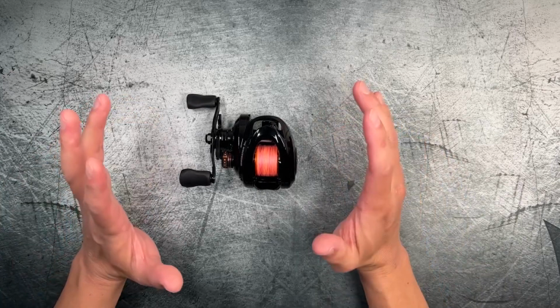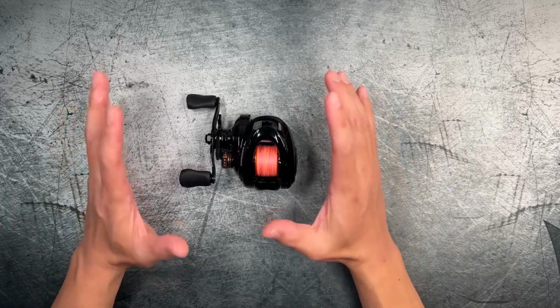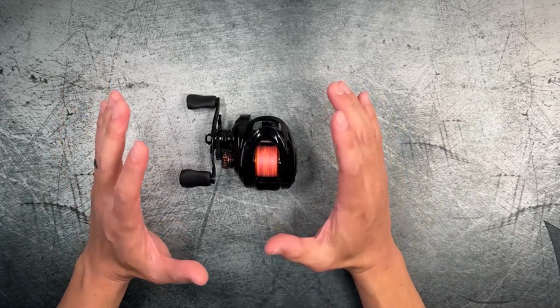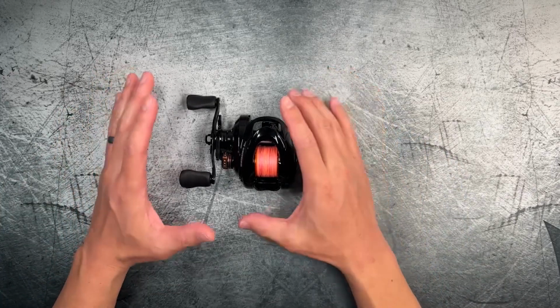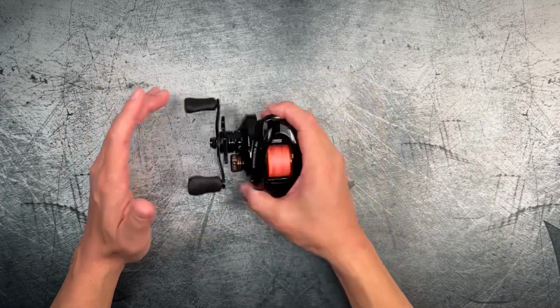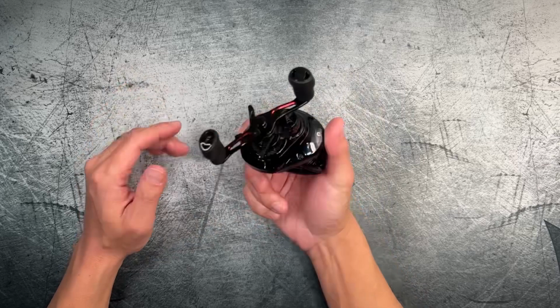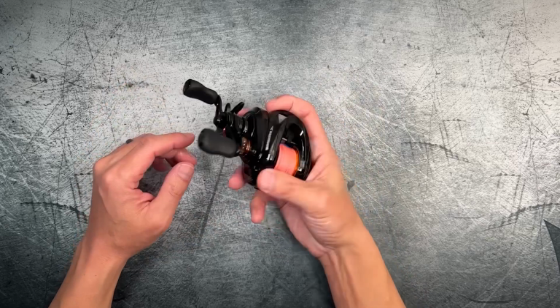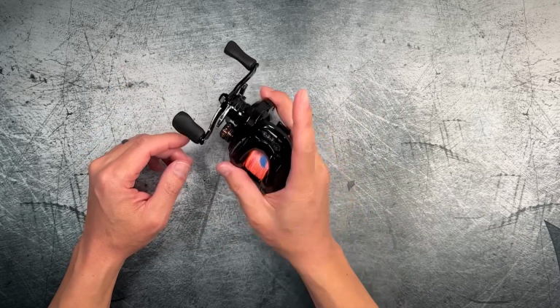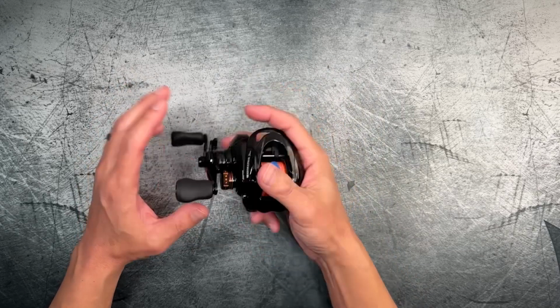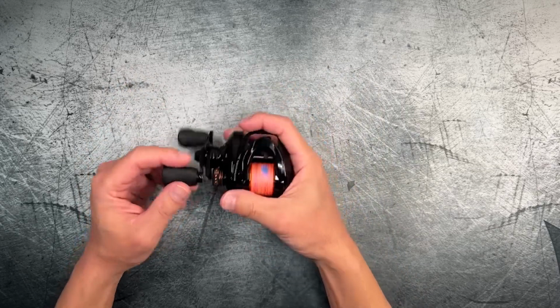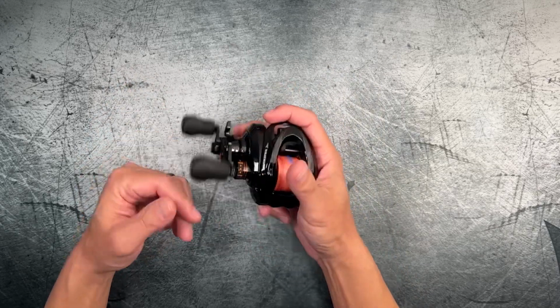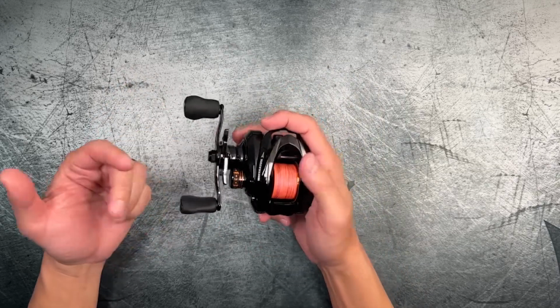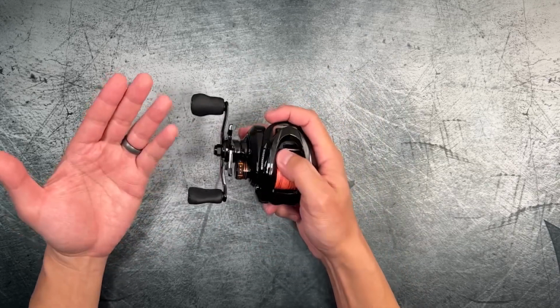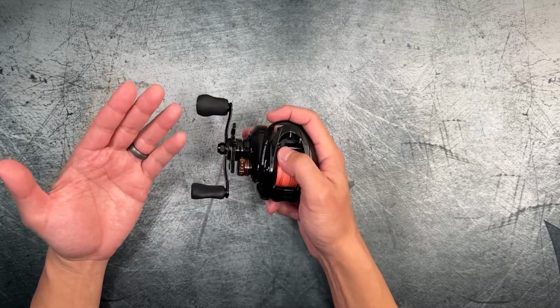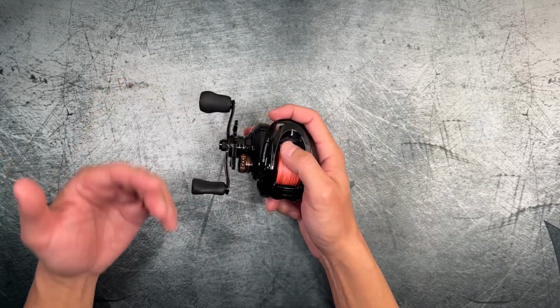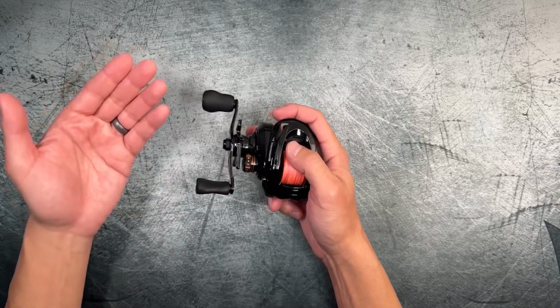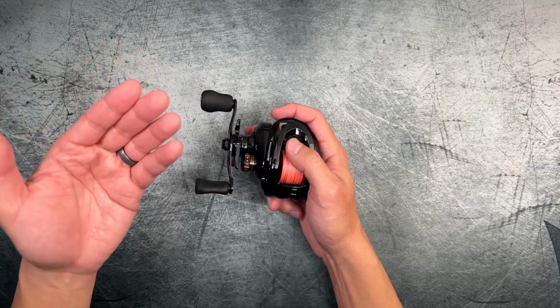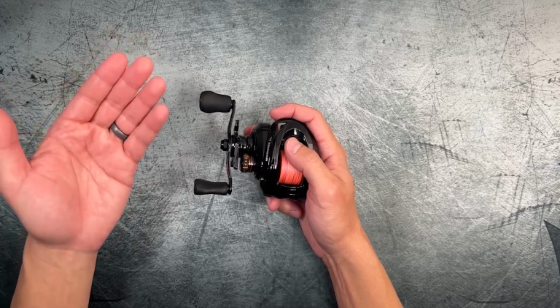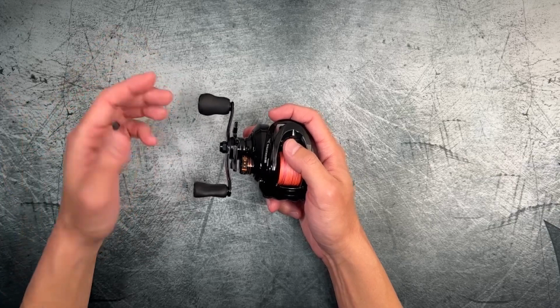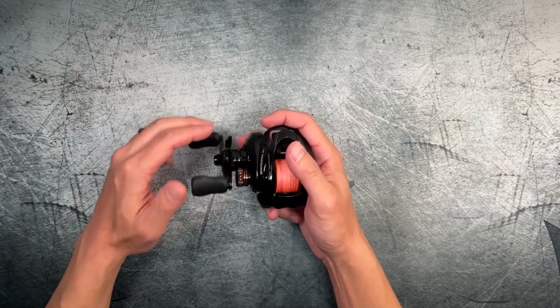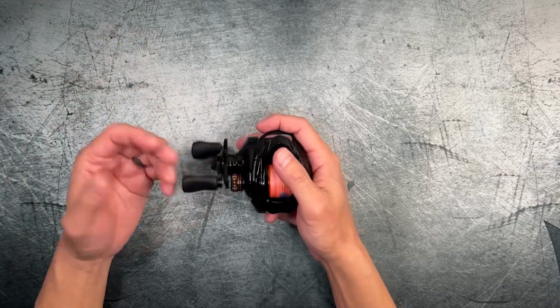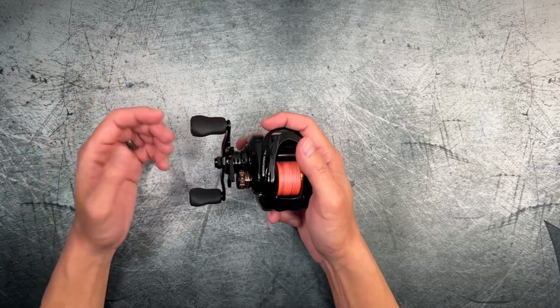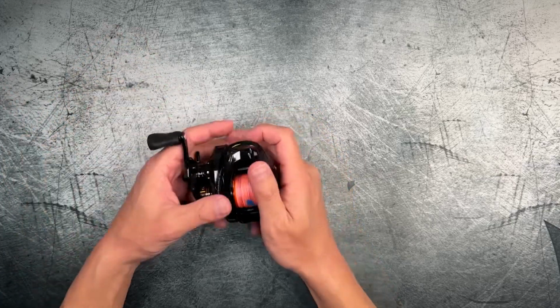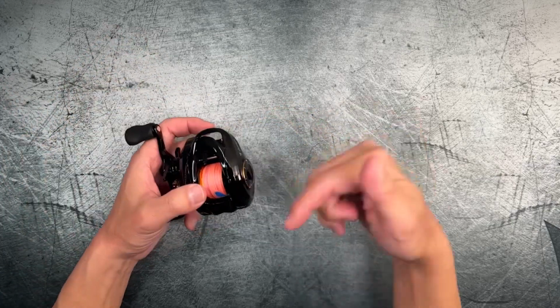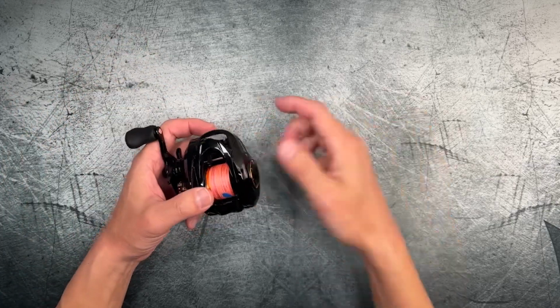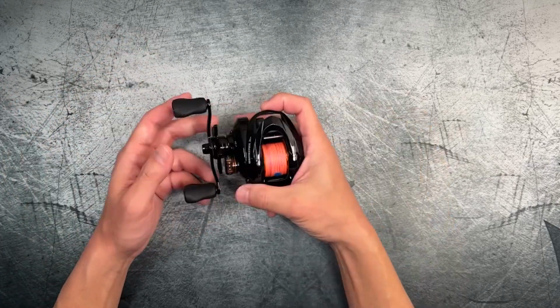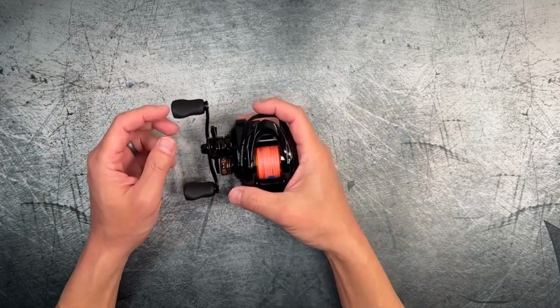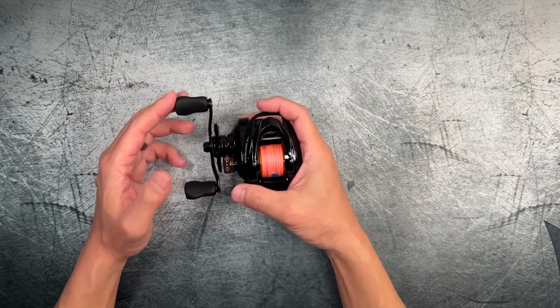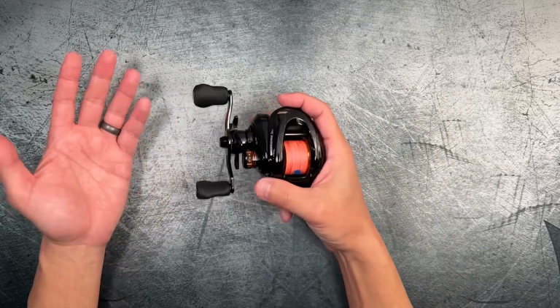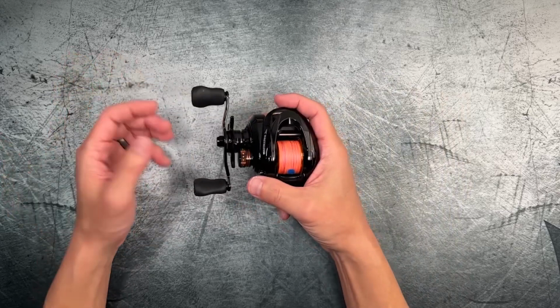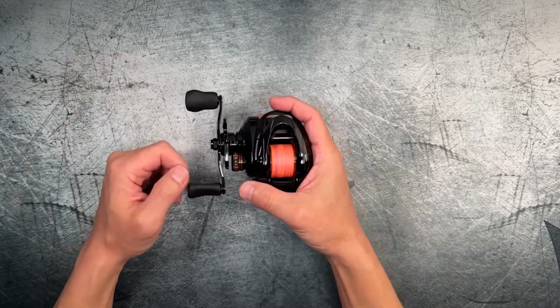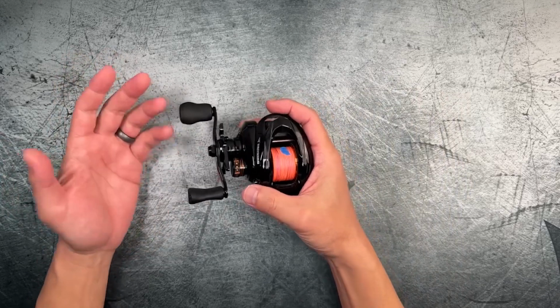This reel does have a carbon frame. This particular model is the drag clicker model, and that's the $43 version available on AliExpress. I'll have that linked down in the description below in case you guys want to pick one up at that price.